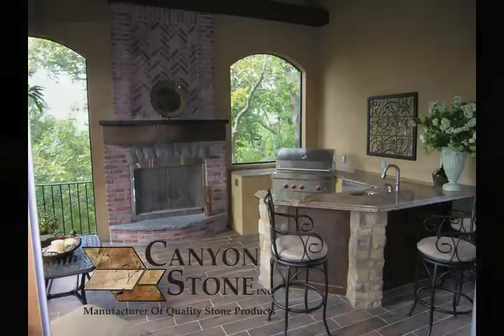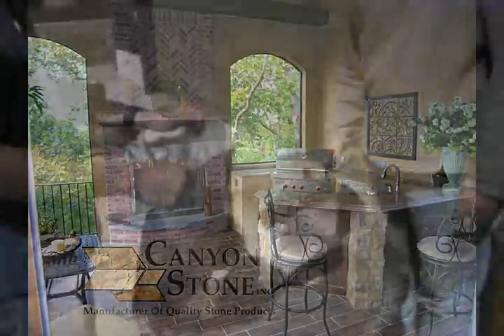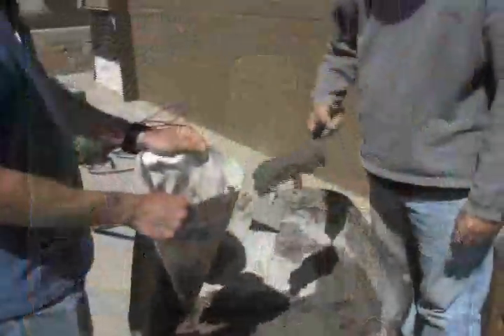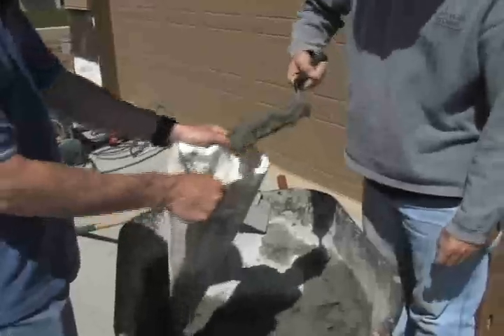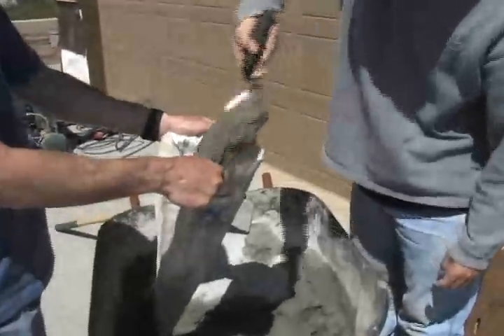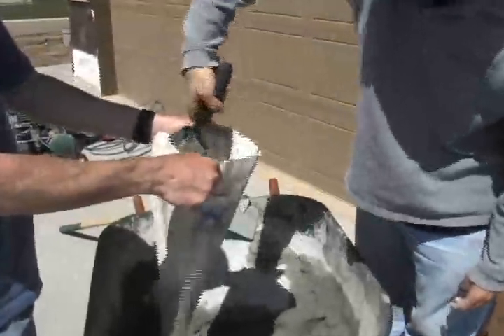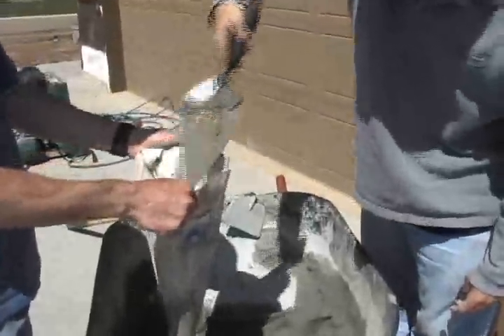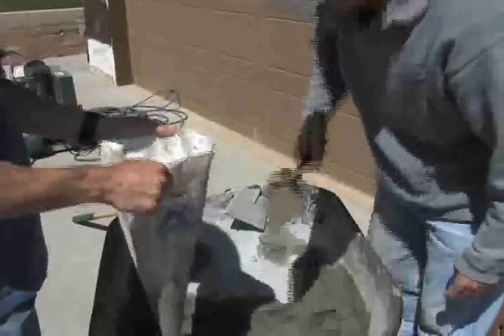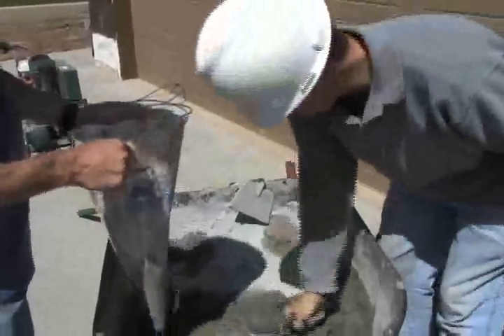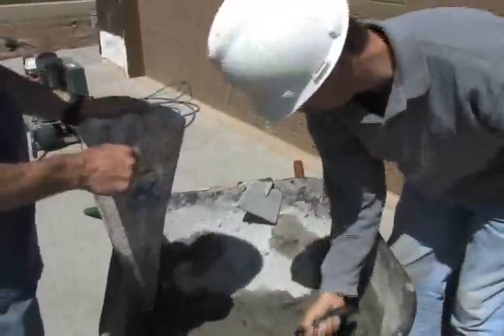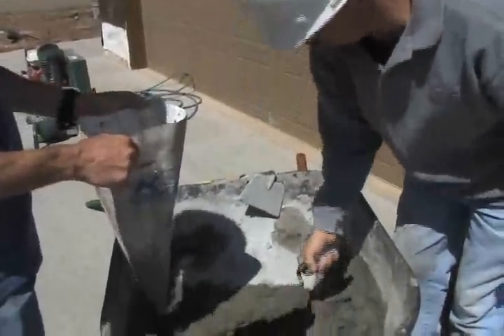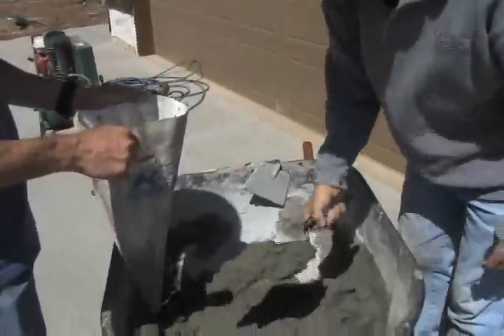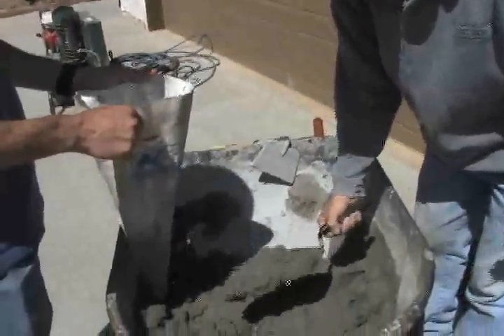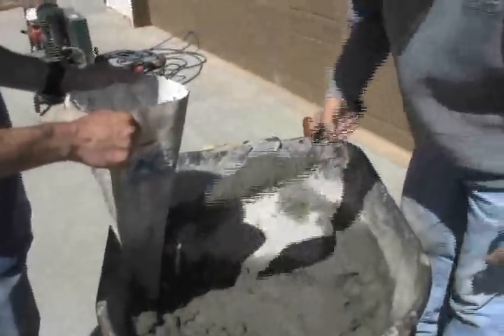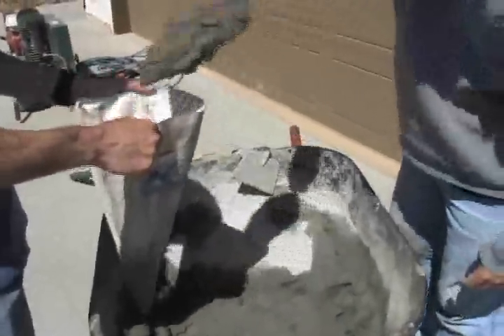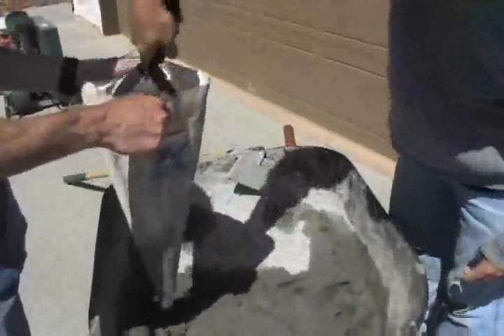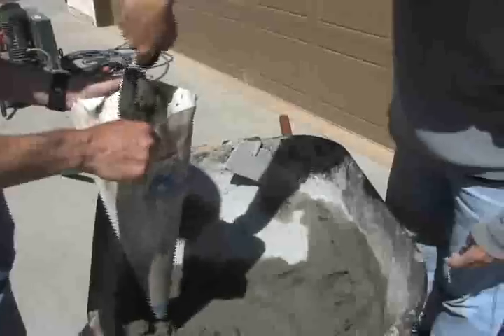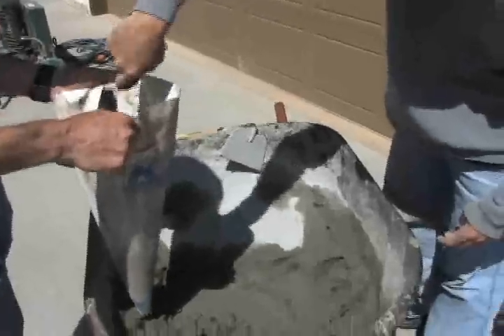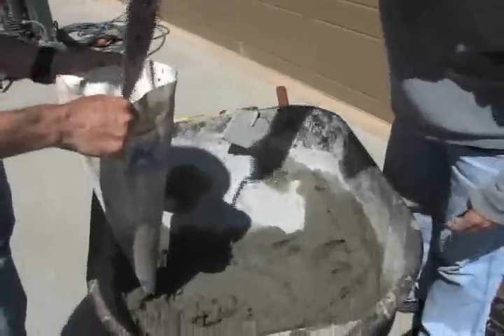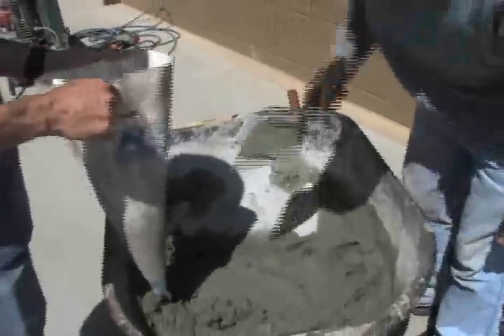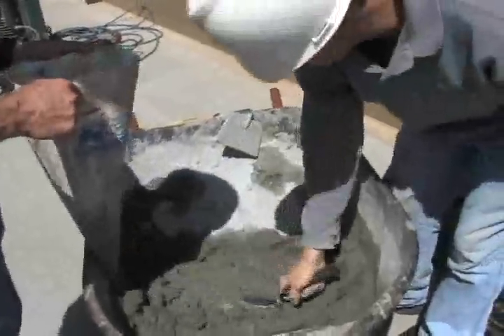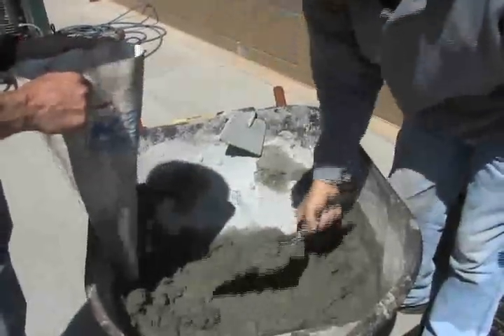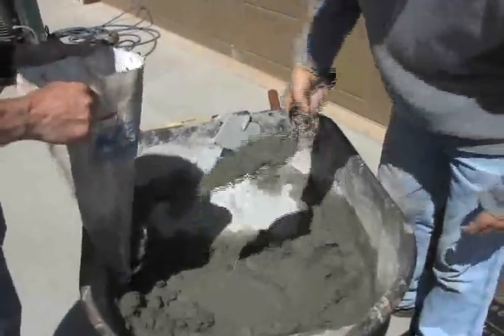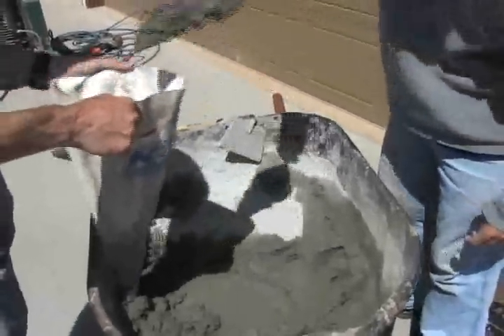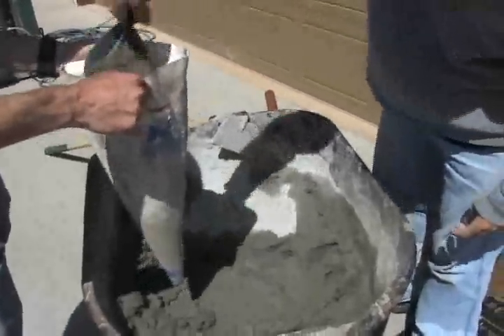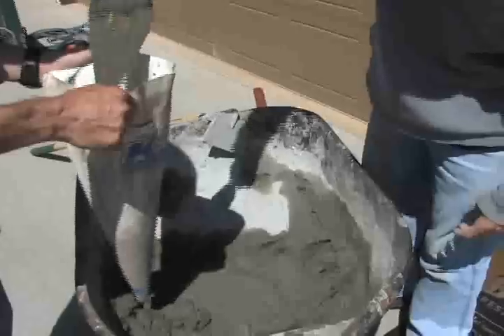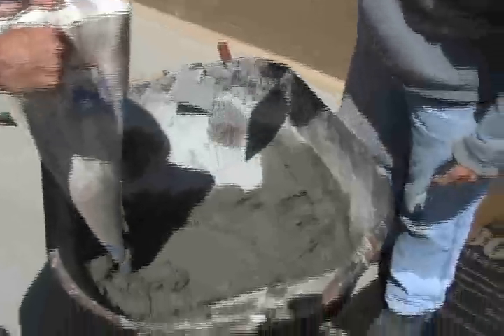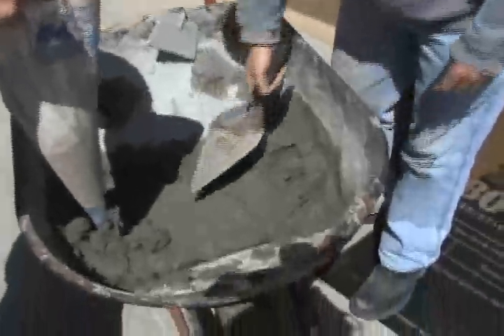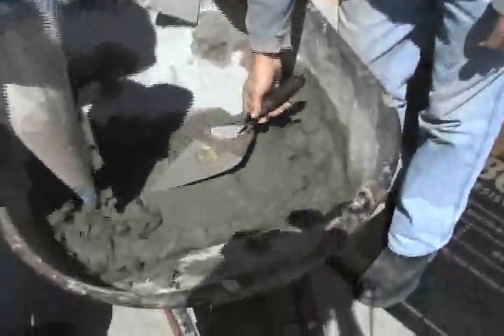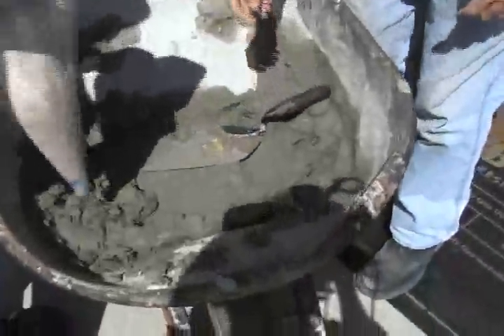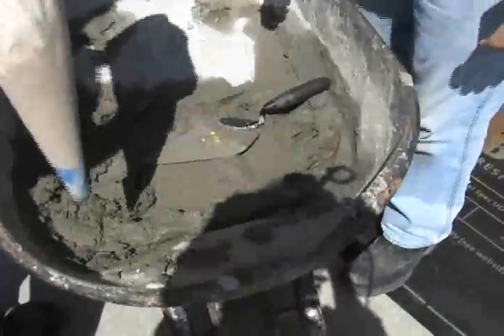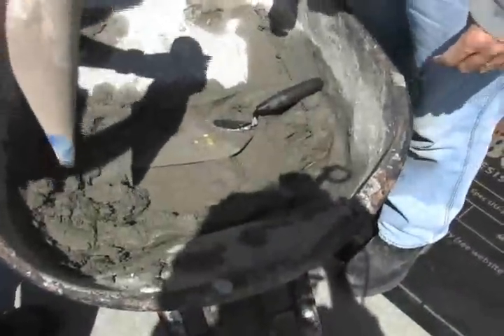We've got a grout bag. We've checked our mortar to make sure that it's still a good consistency. At this point, you really need to check your mortar to make sure that it hasn't dried out too much. If it's started to dry, you can add some water to get it to the right consistency.